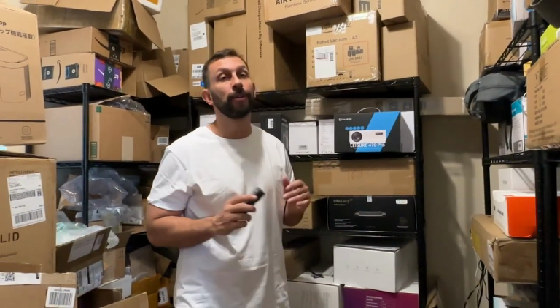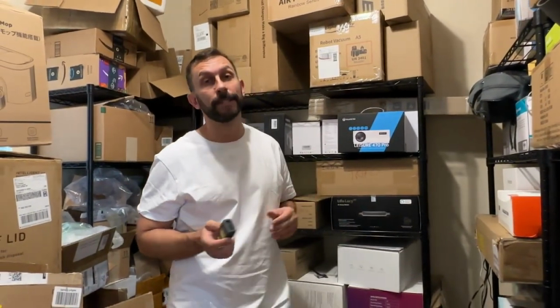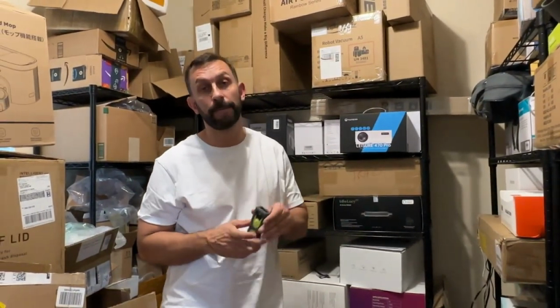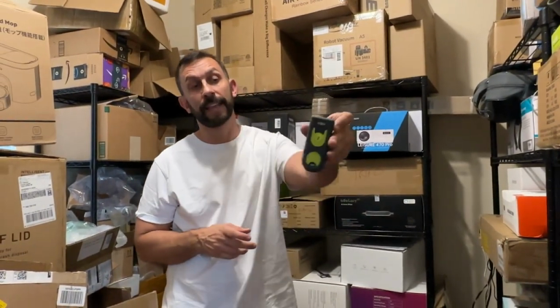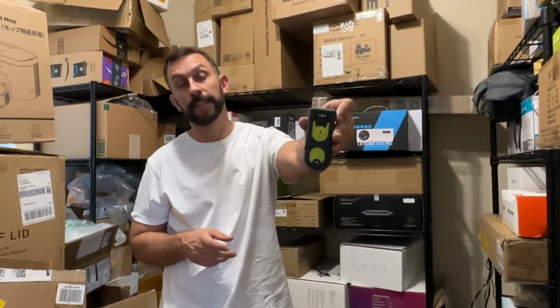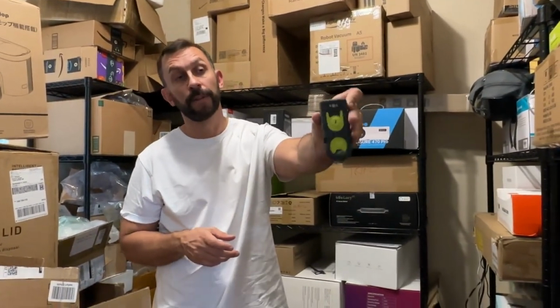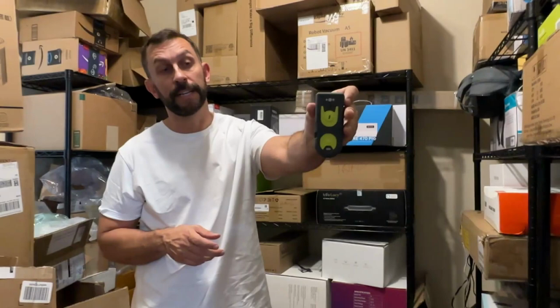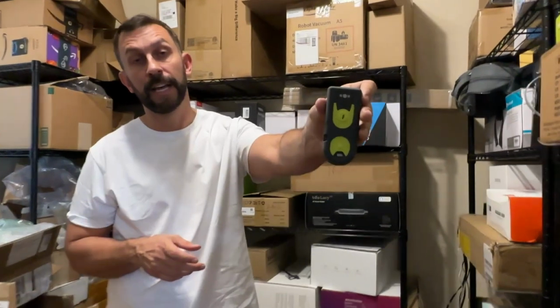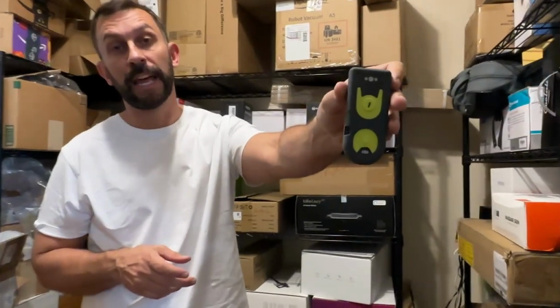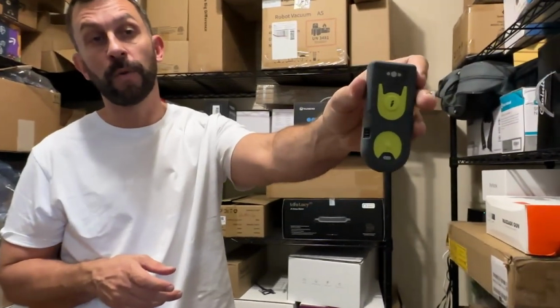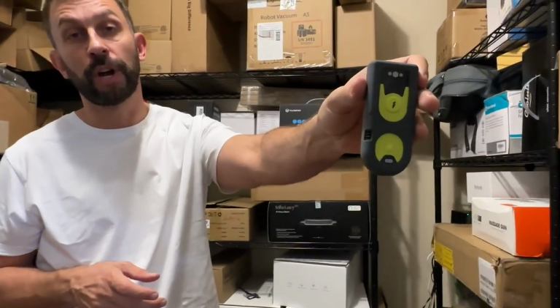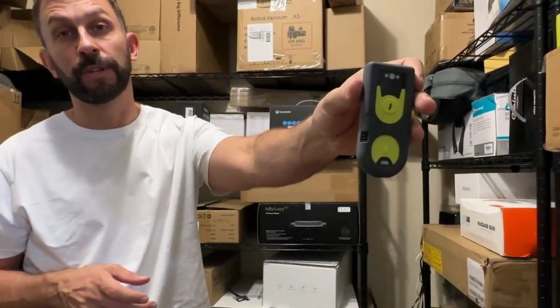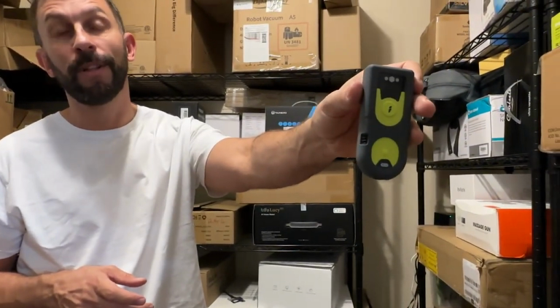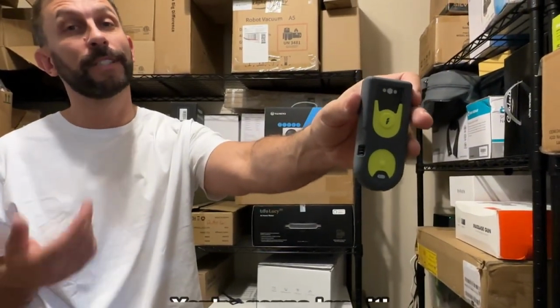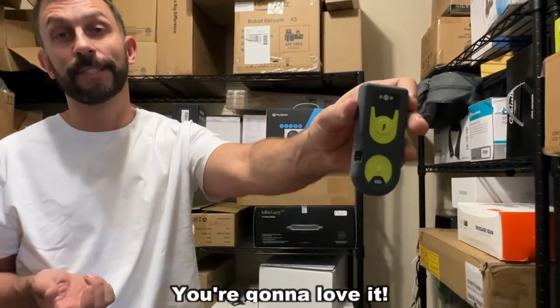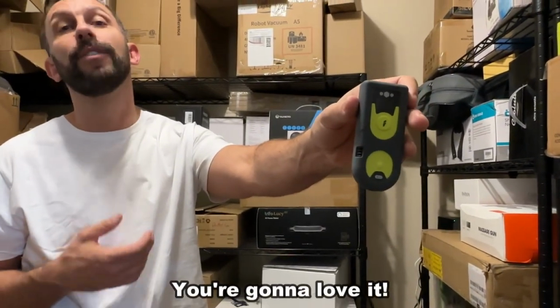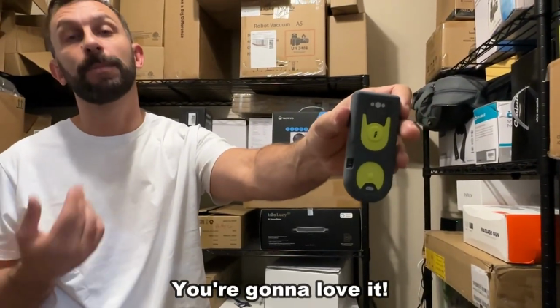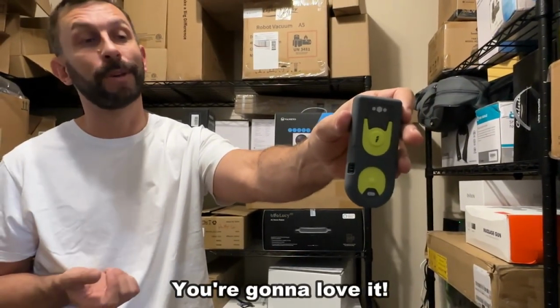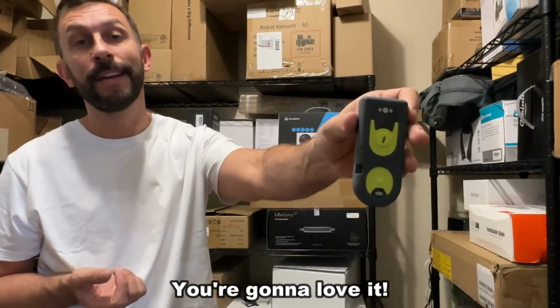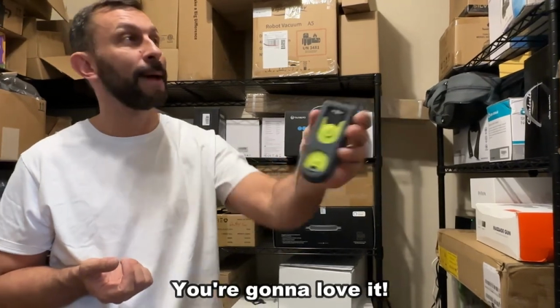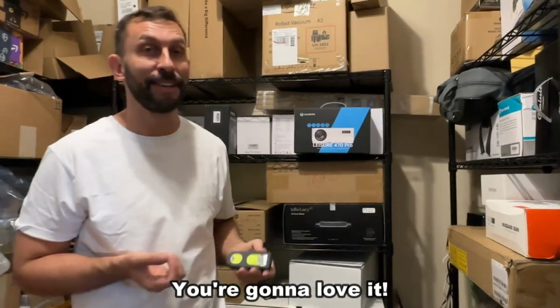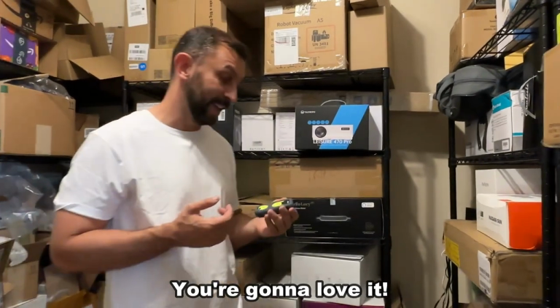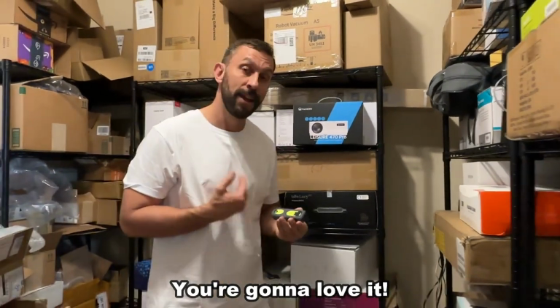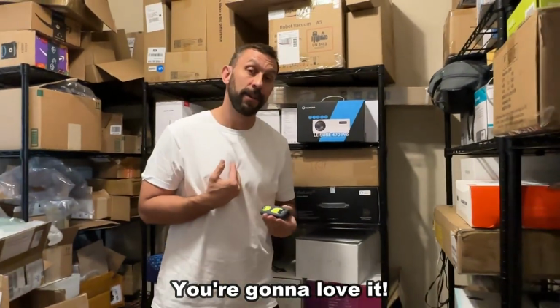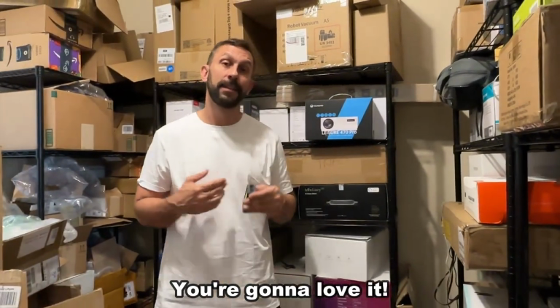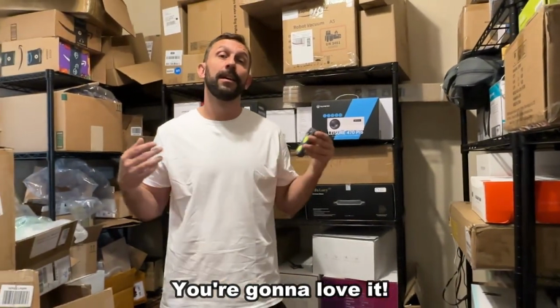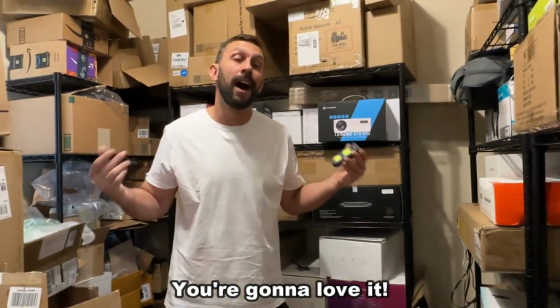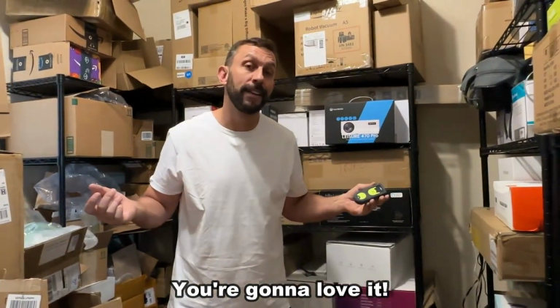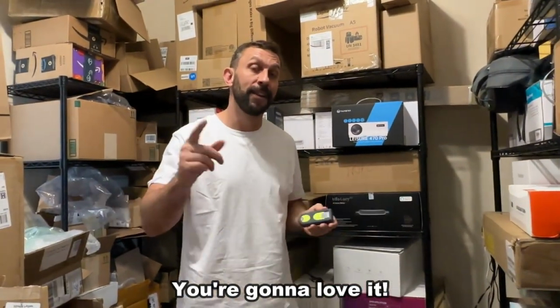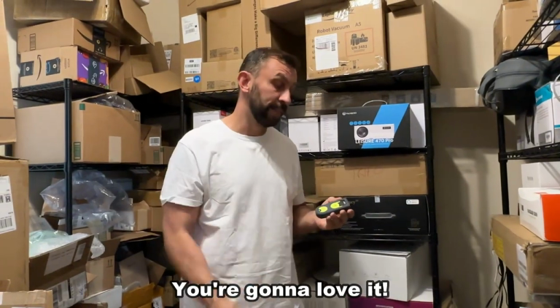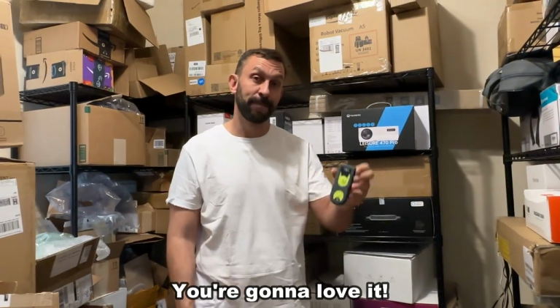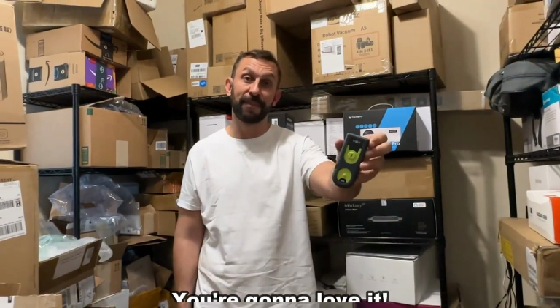You're able to scan just about anything with this. Trust Inatech — lightweight, rechargeable, durable. It hooks up to your cell phone, hooks up to your computer. It's absolutely fantastic. I love it and I know you're going to love it too. Goodbye, my friends.